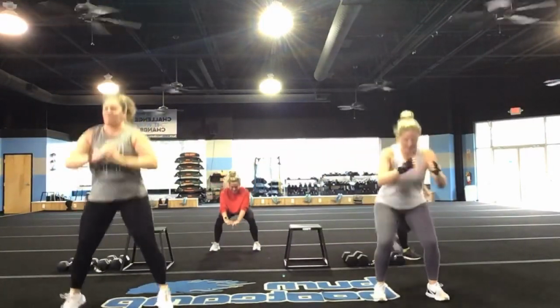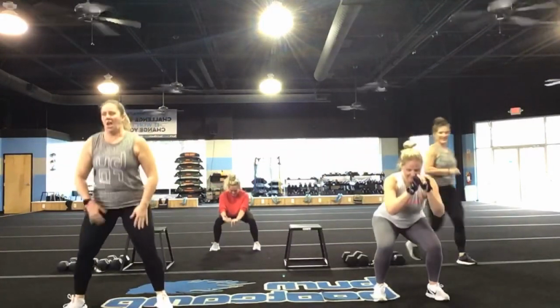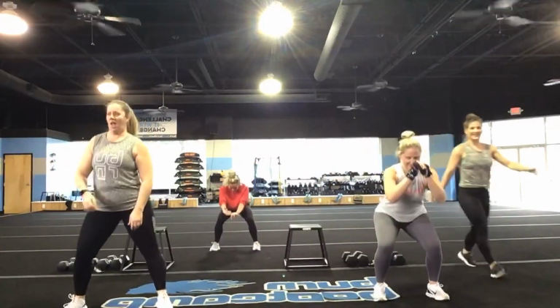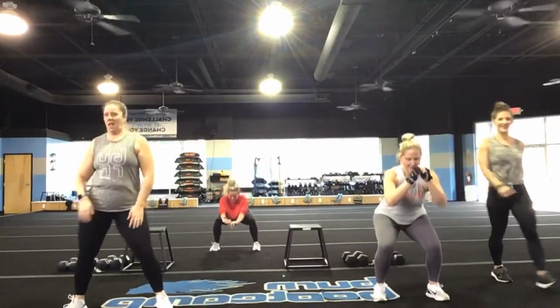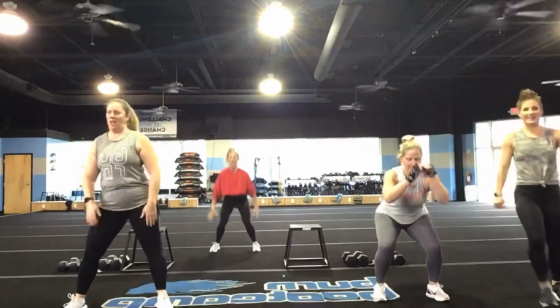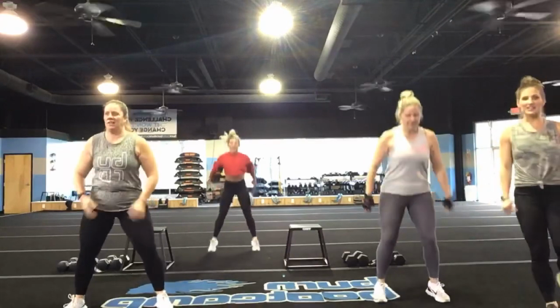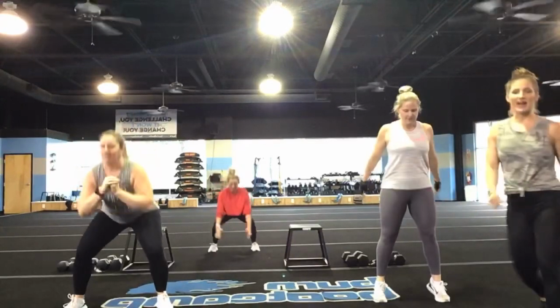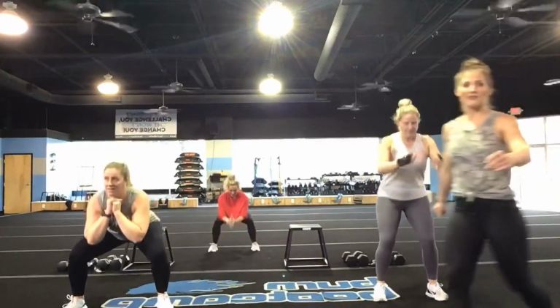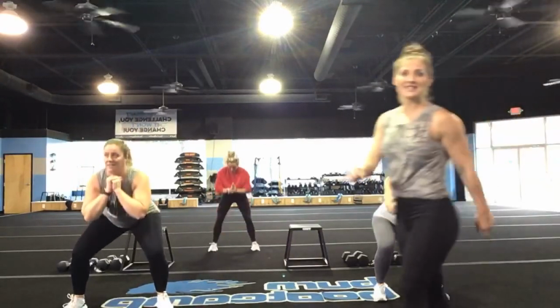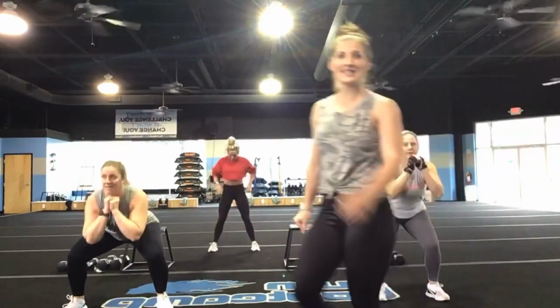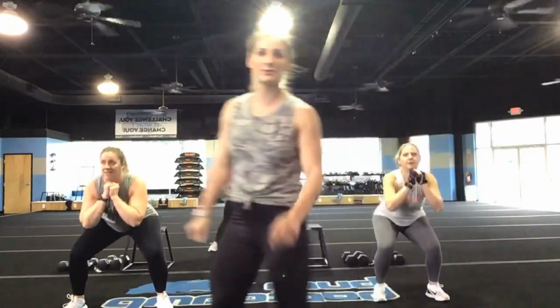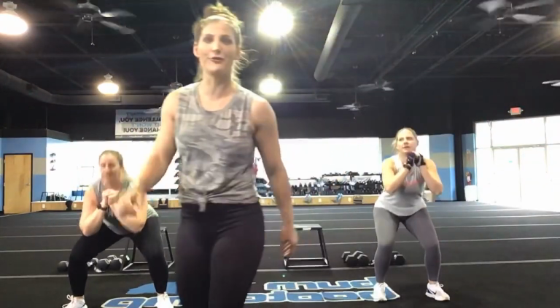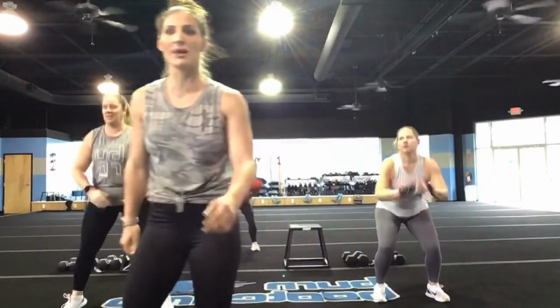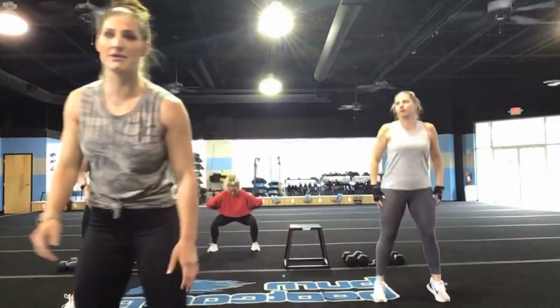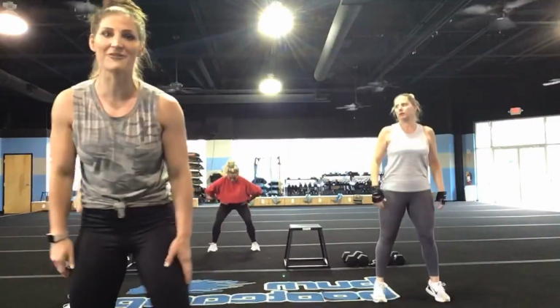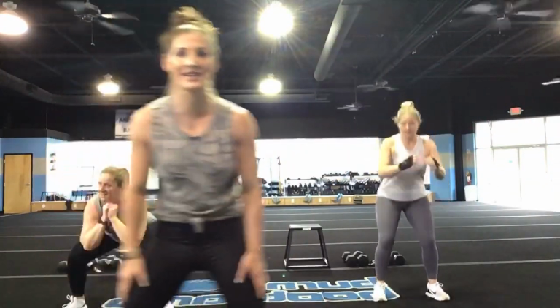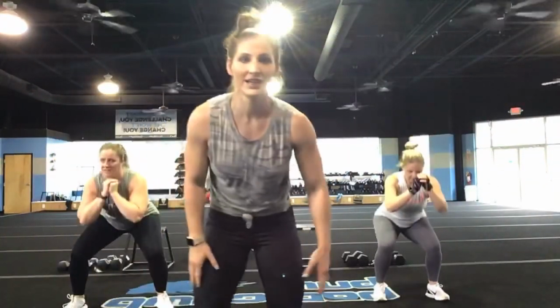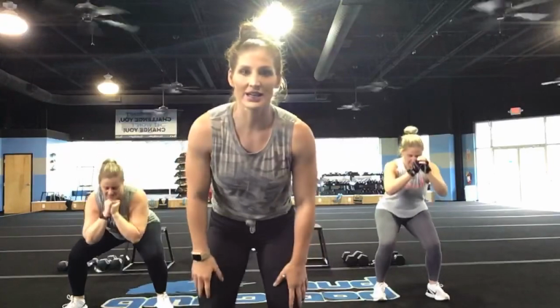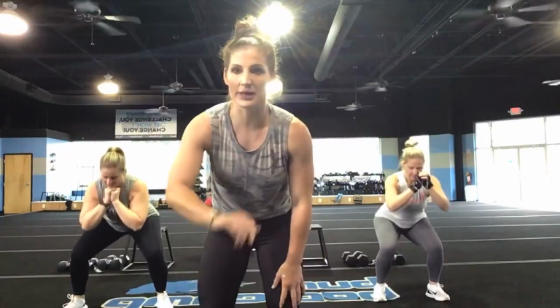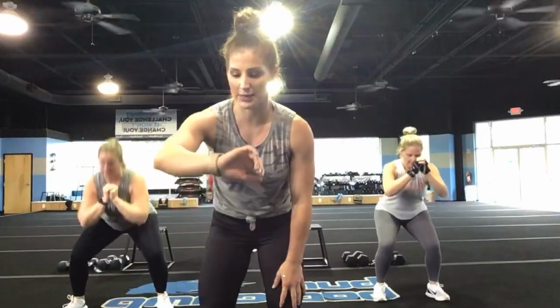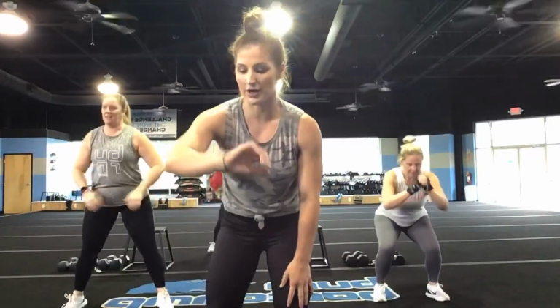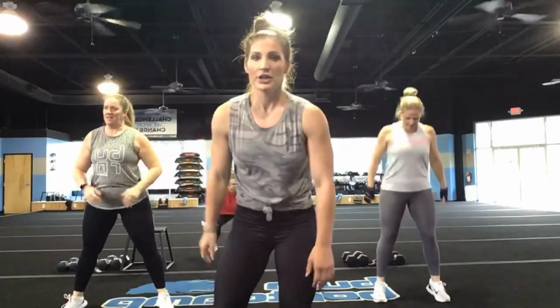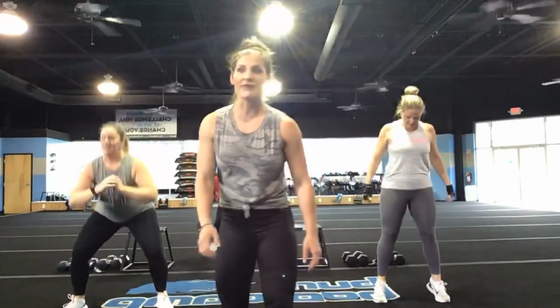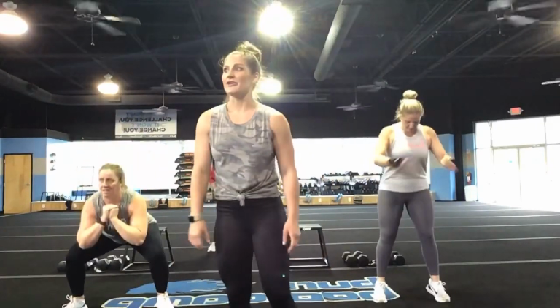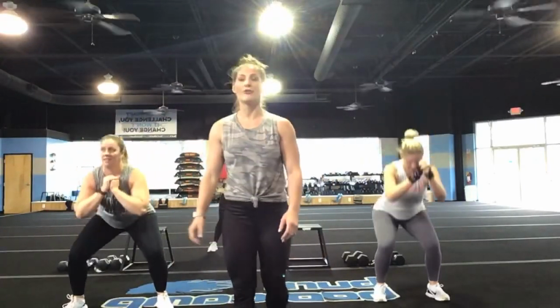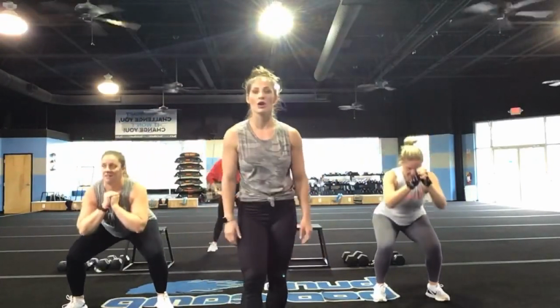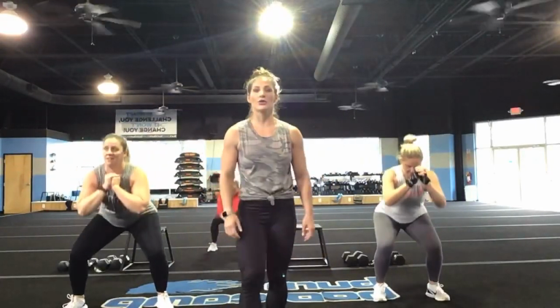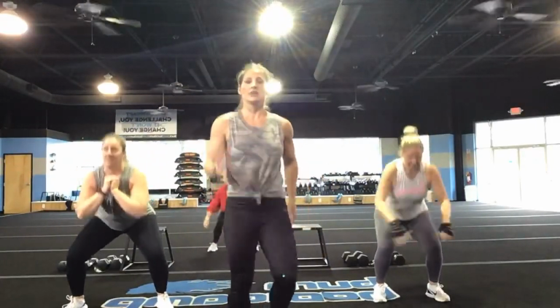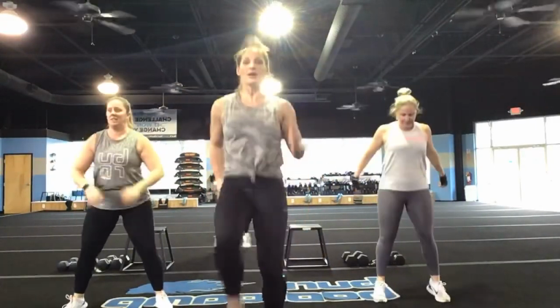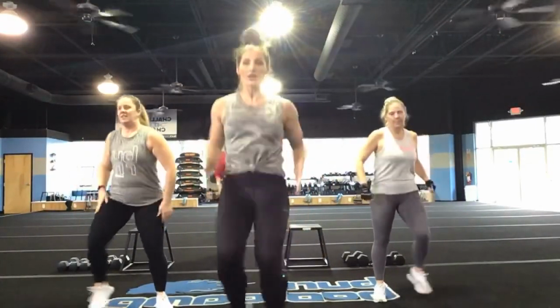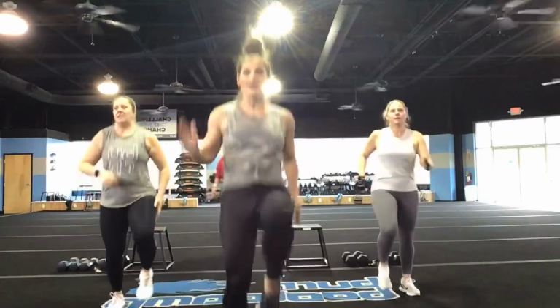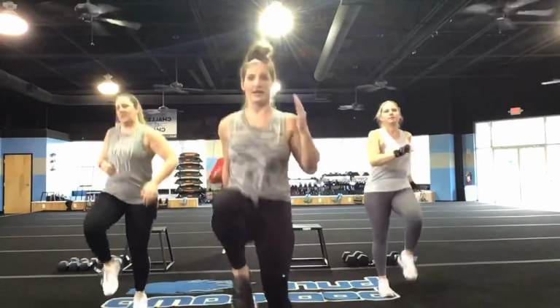Nice job, you guys. You have less than ten seconds. Beautiful form, Amy — I miss your face. Keep it going. You've got five, four, three, two, and one.